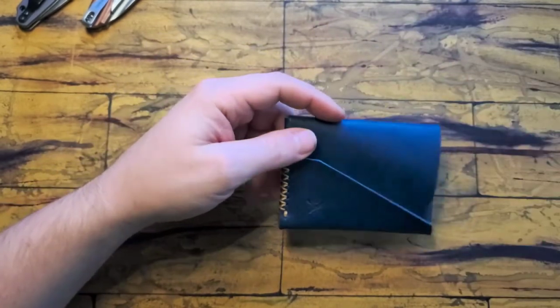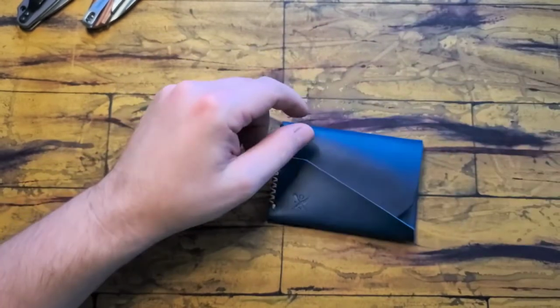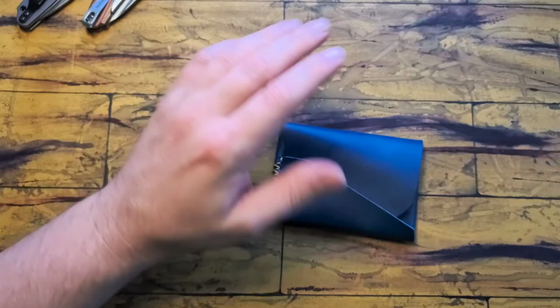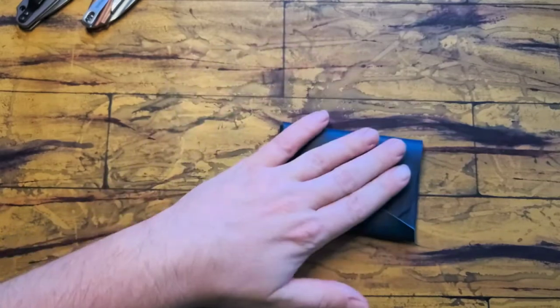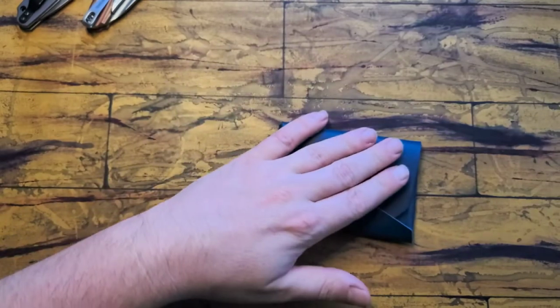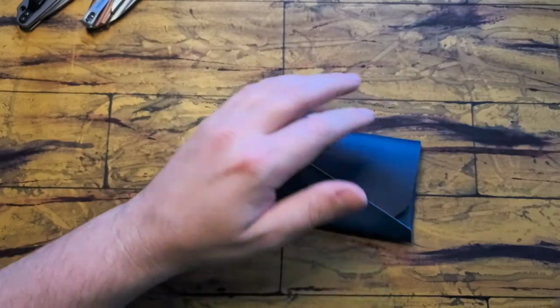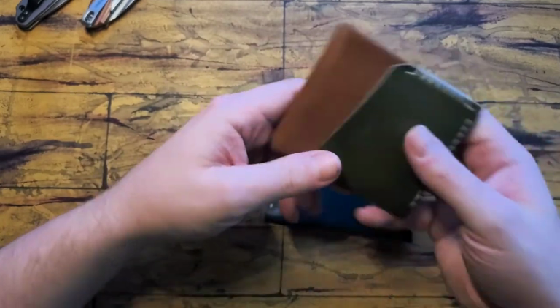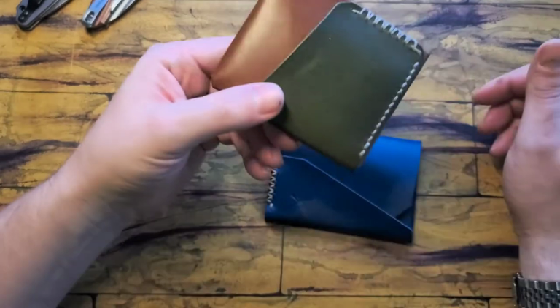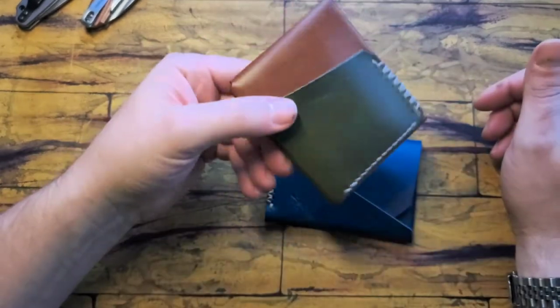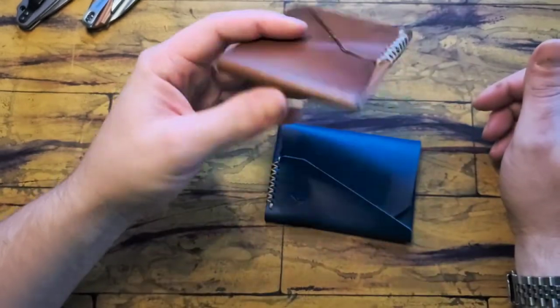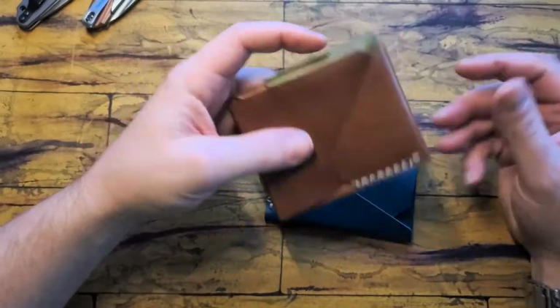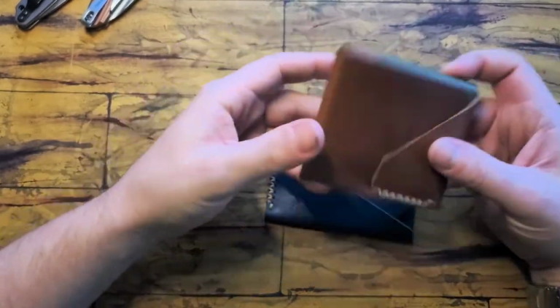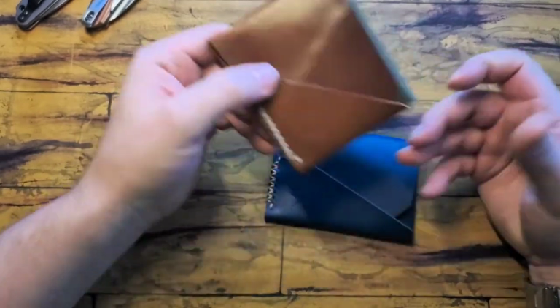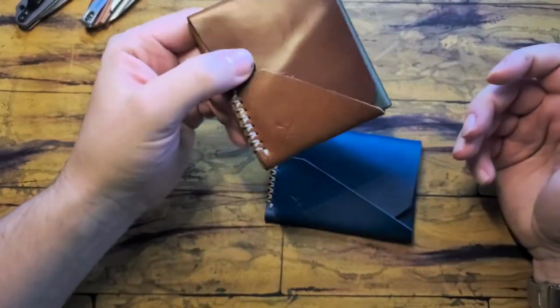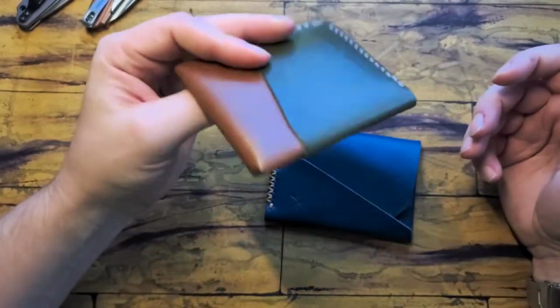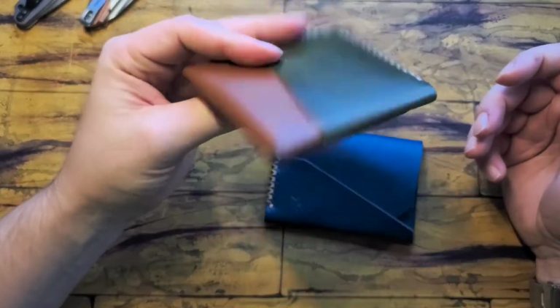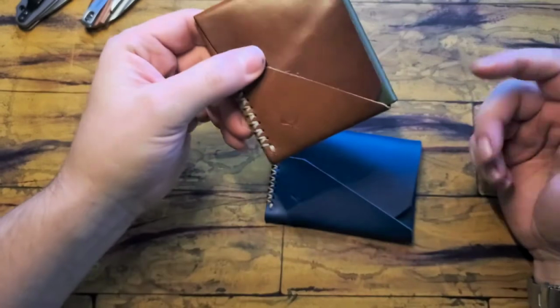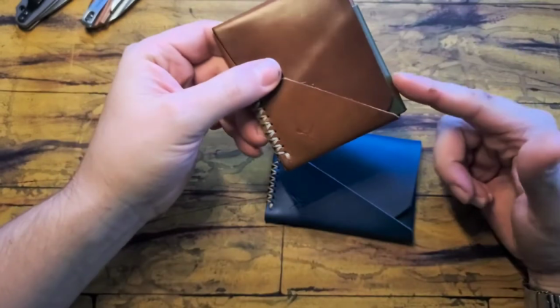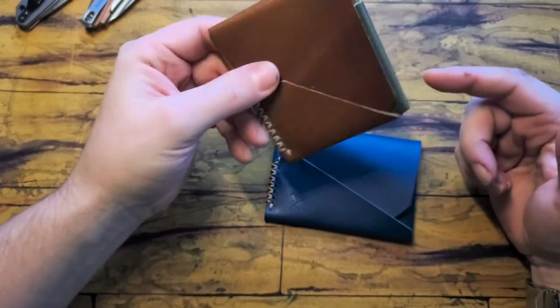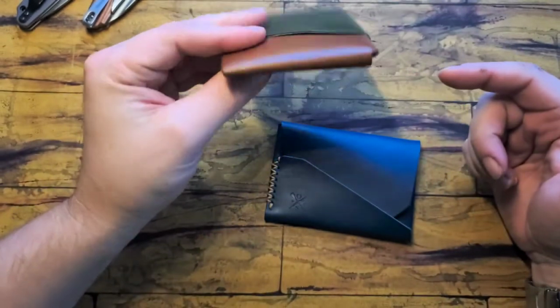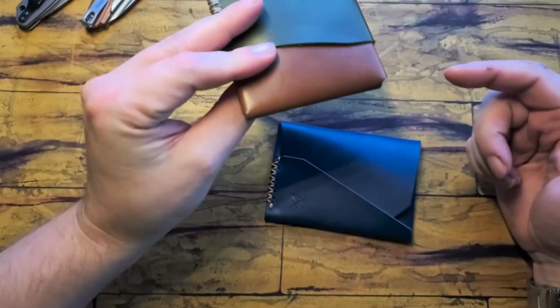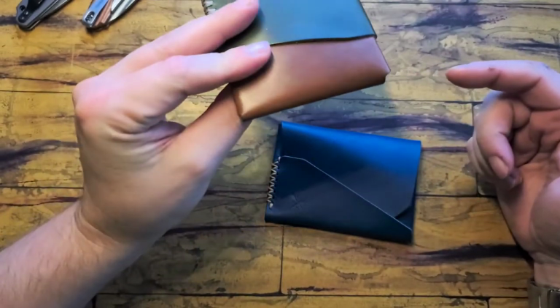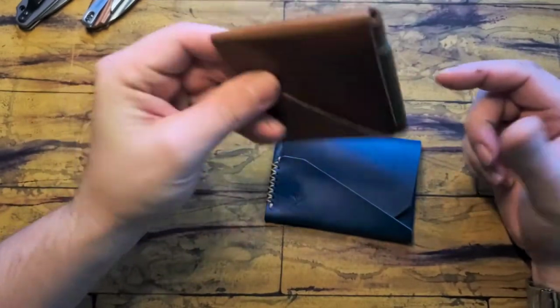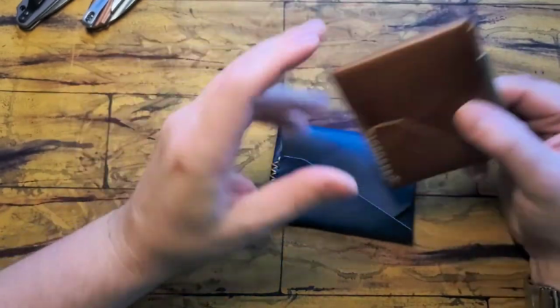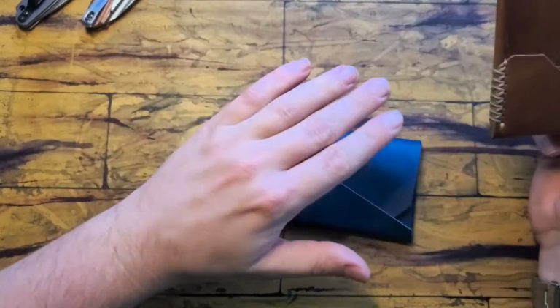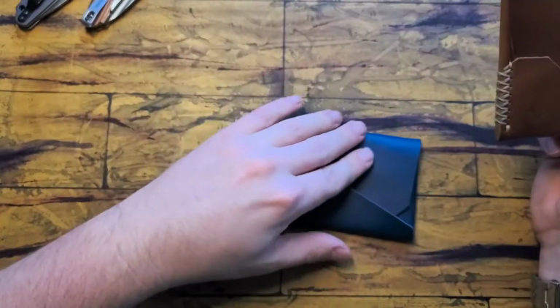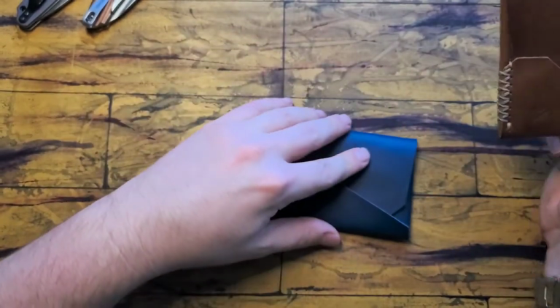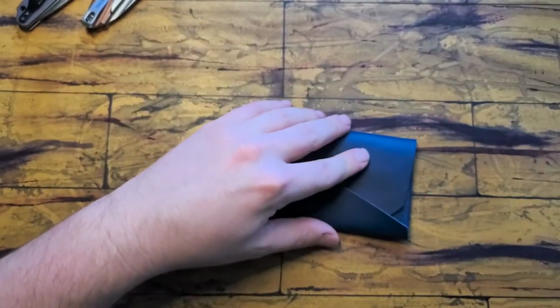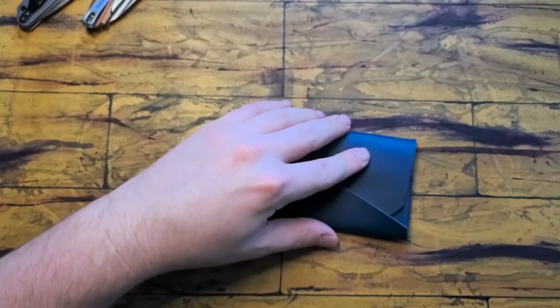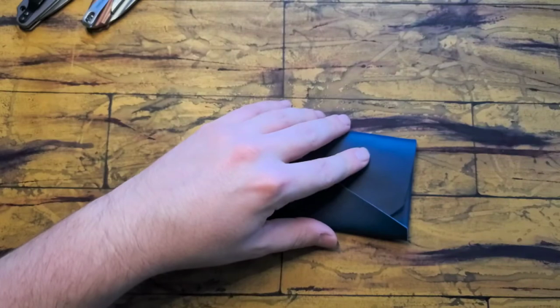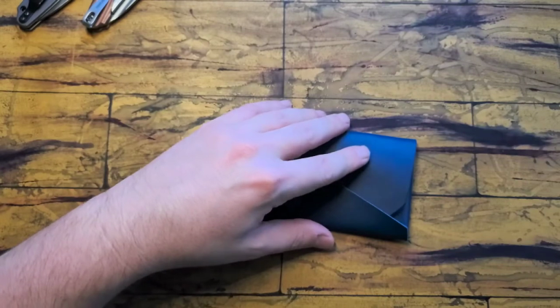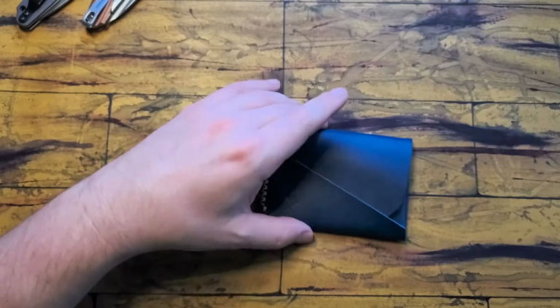This actually came about after my Hobe experience. I did the first one which was a Hobe, and I liked it so much that I wanted to check out the Gundak. So that's what we have here.